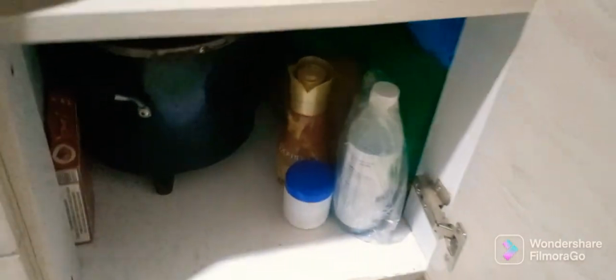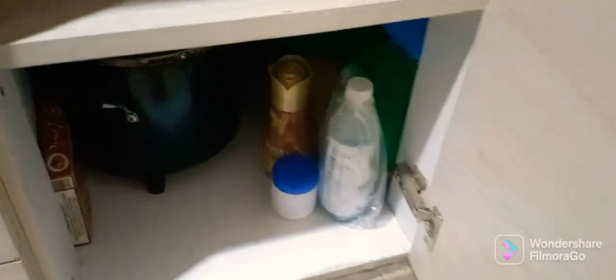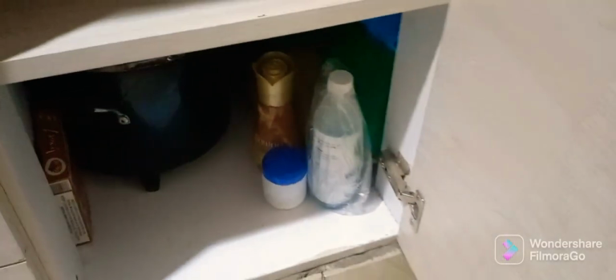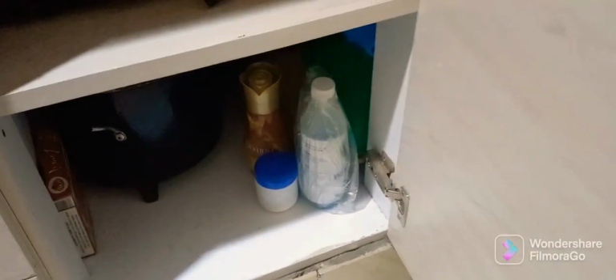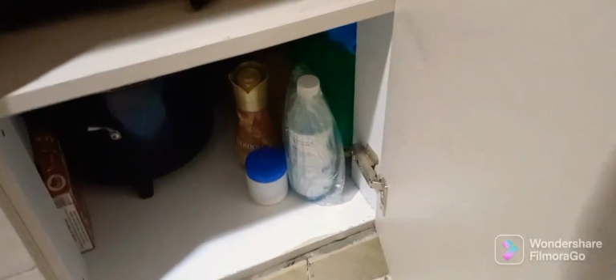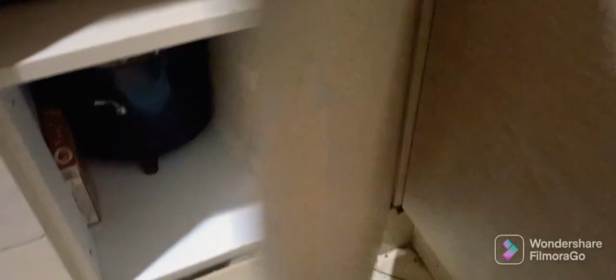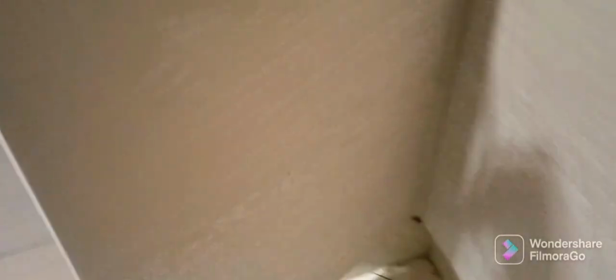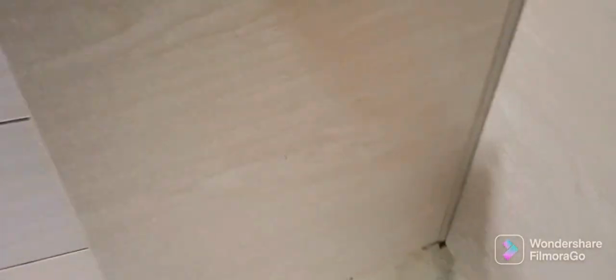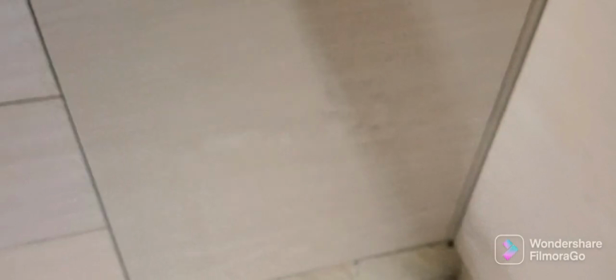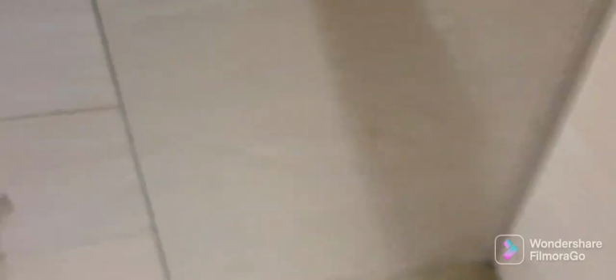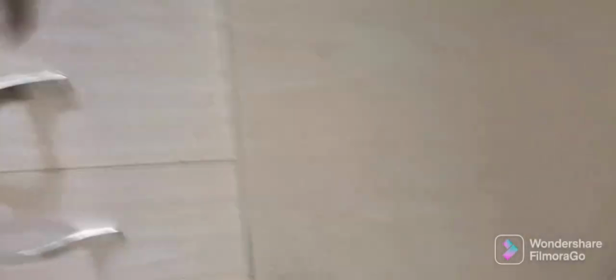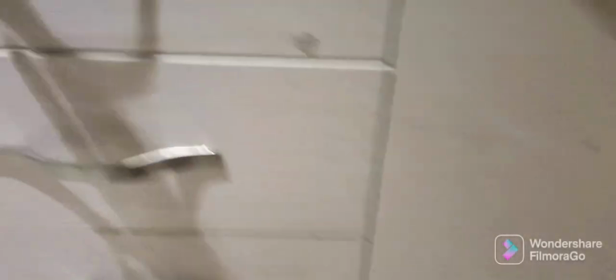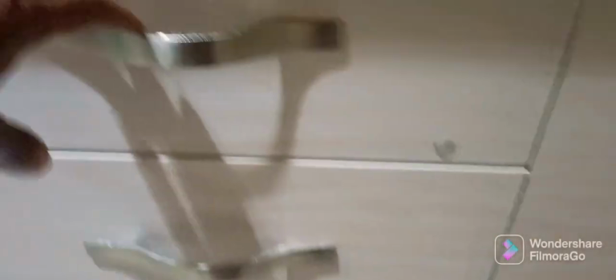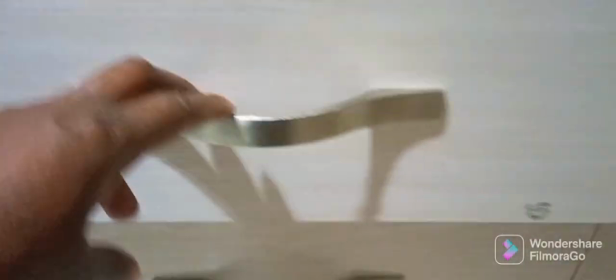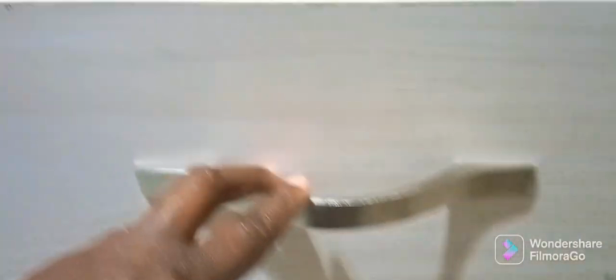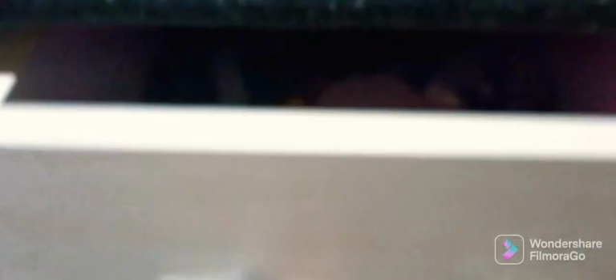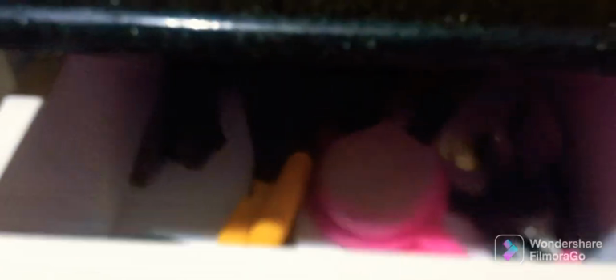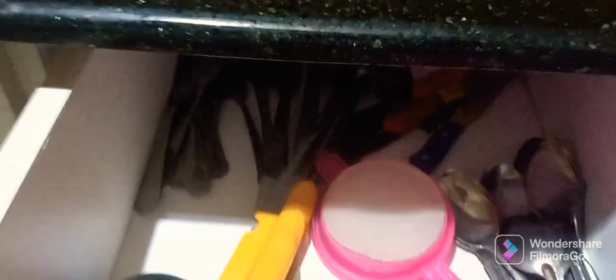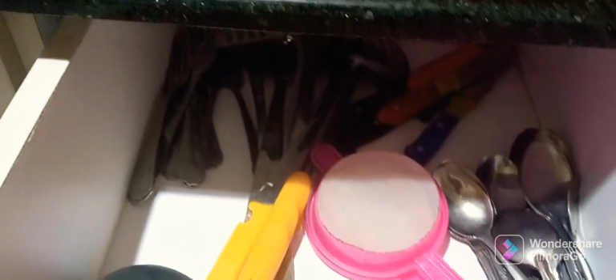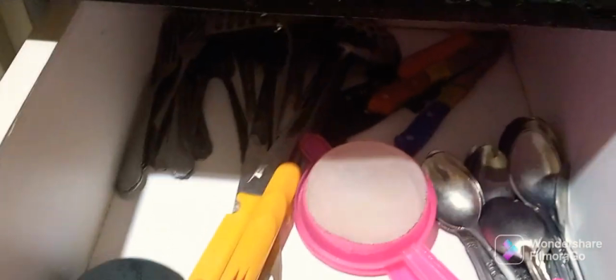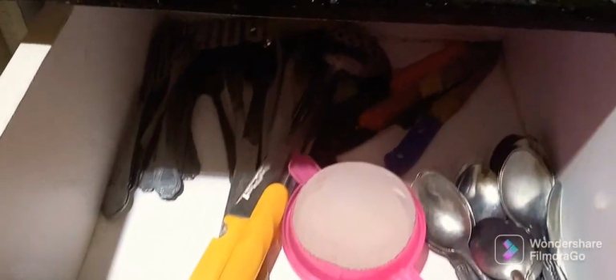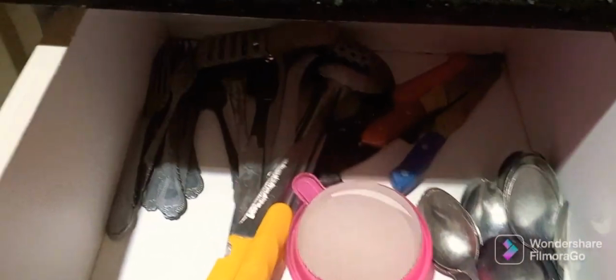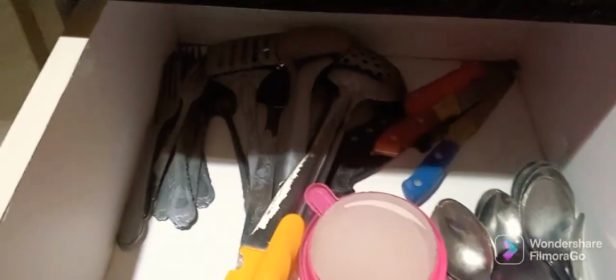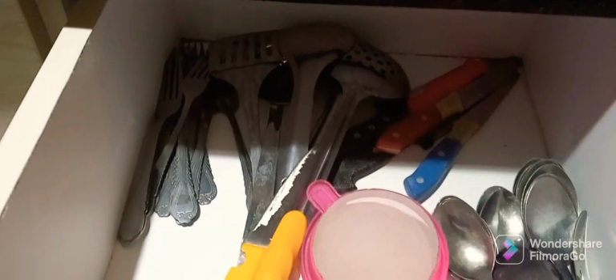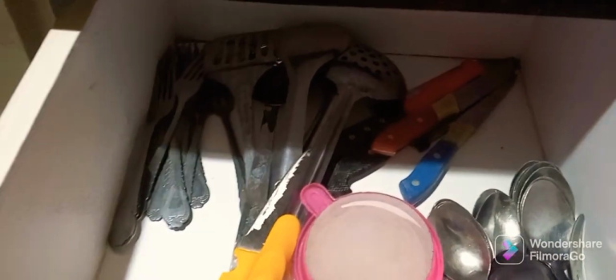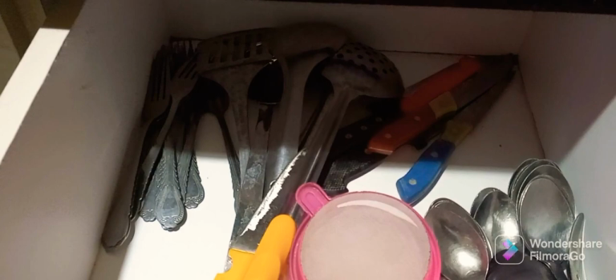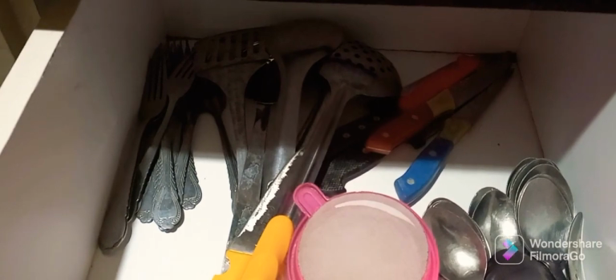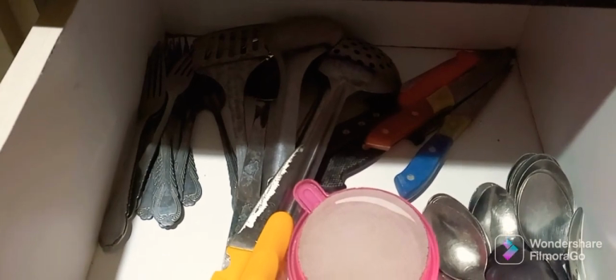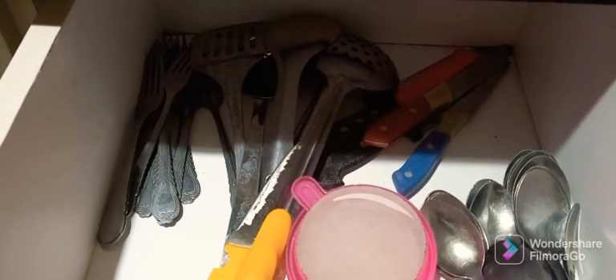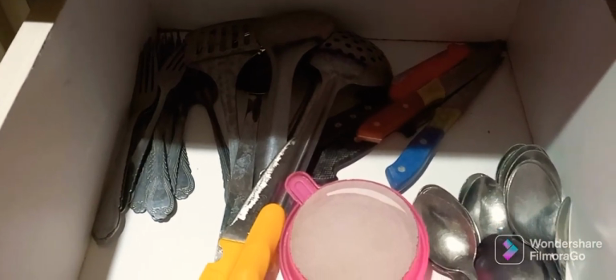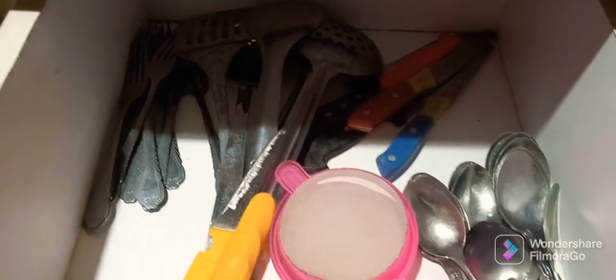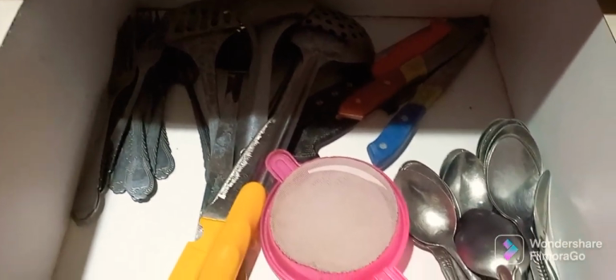In the first drawer I have a box. In this drawer we have serving spoons, forks, knives, spoons, and seeds.